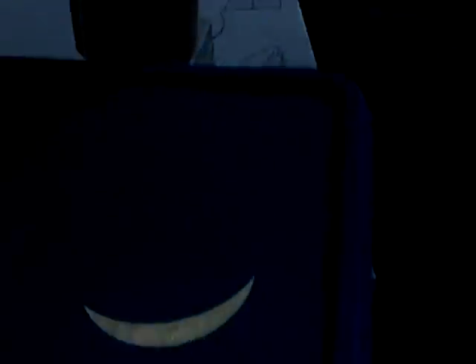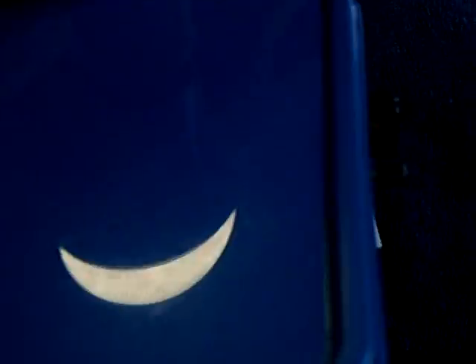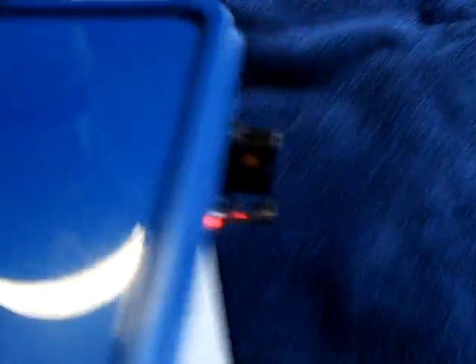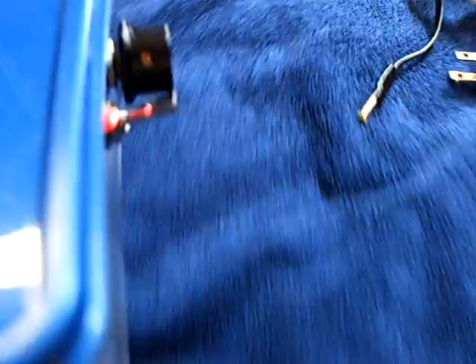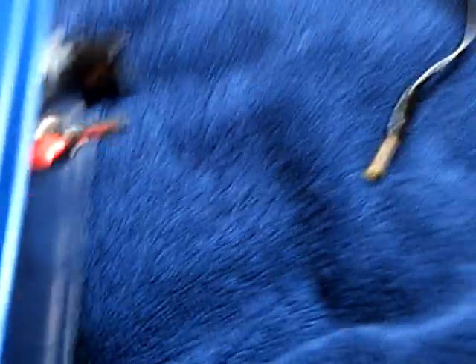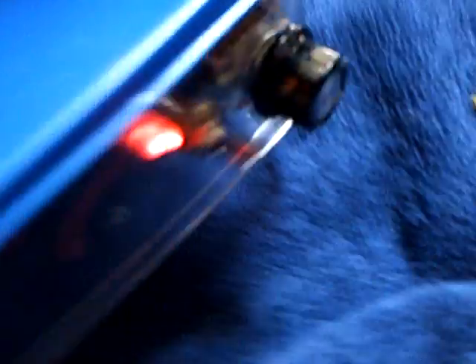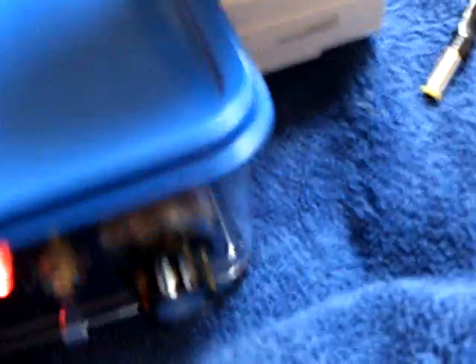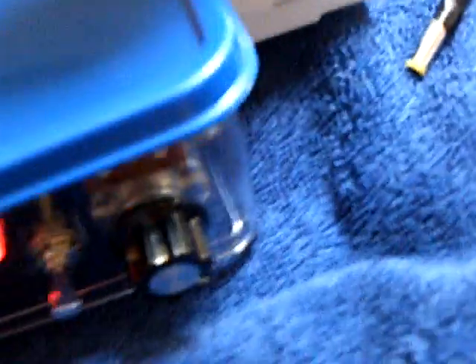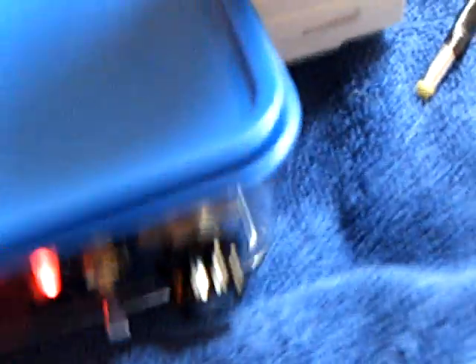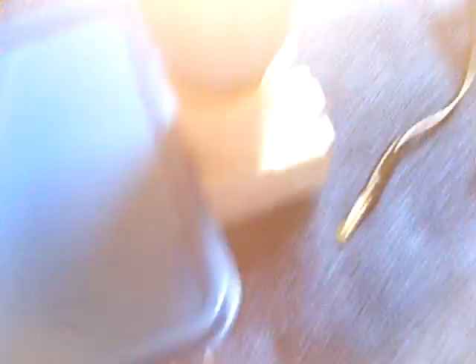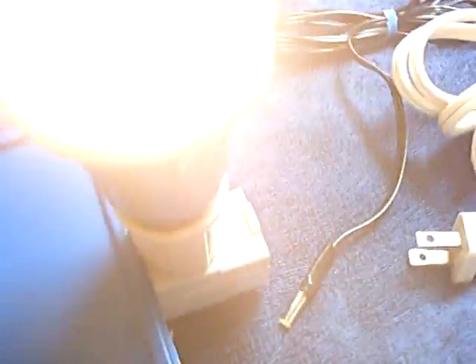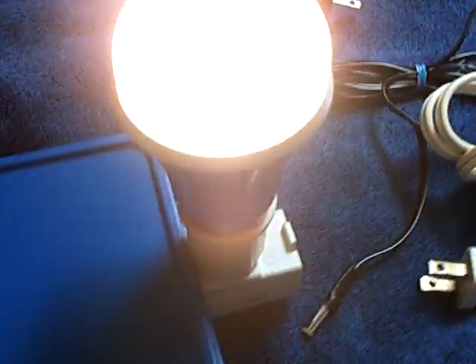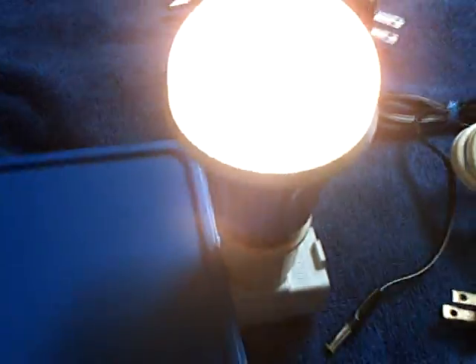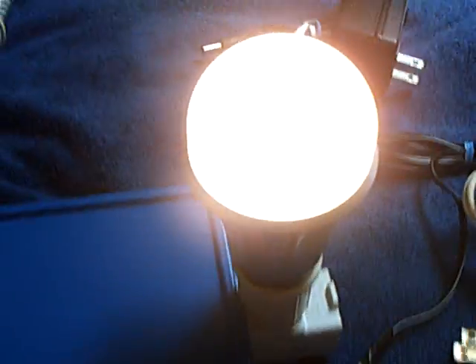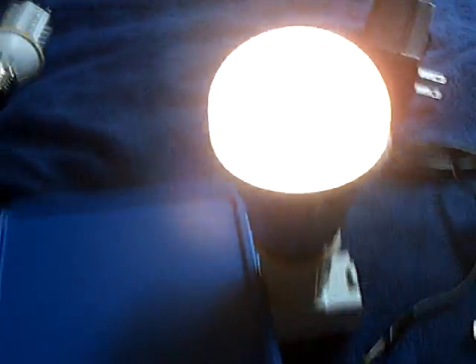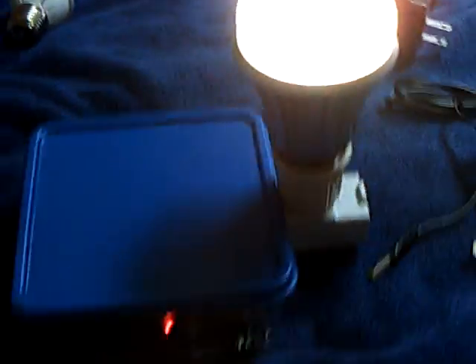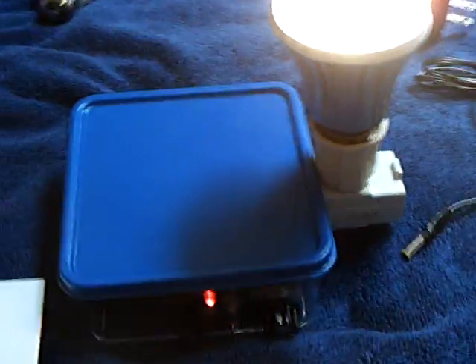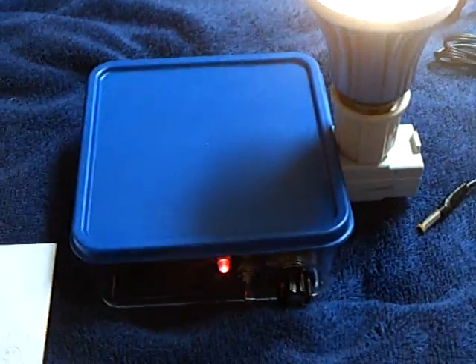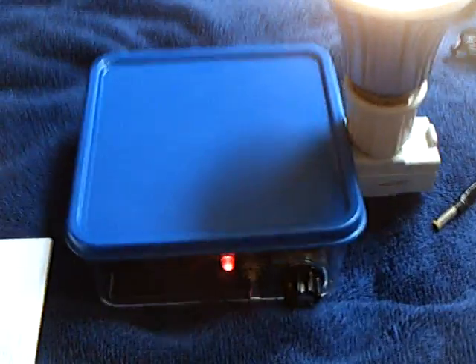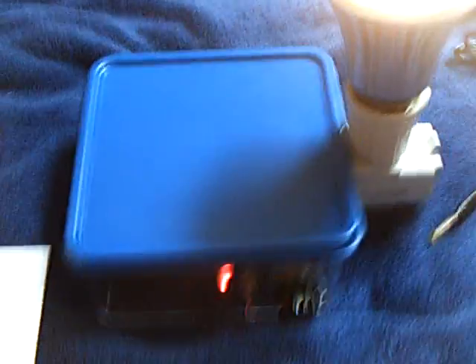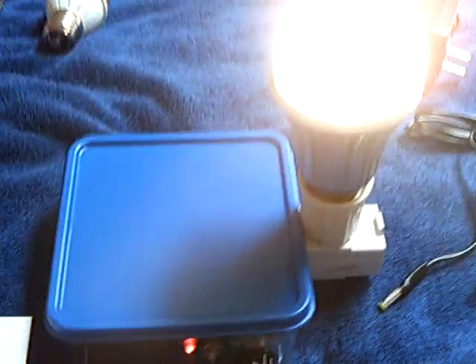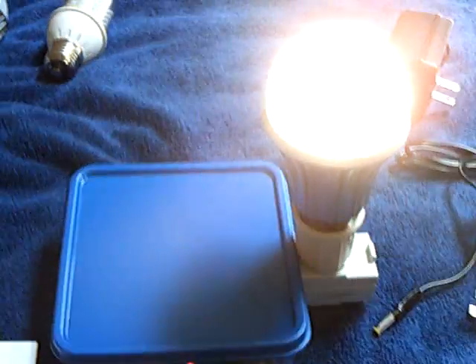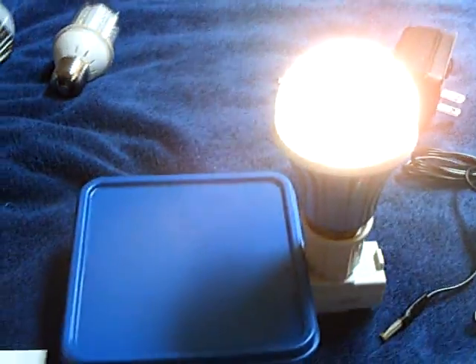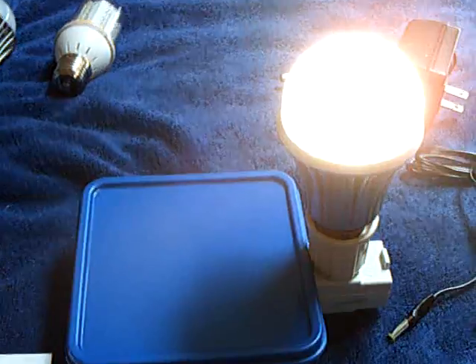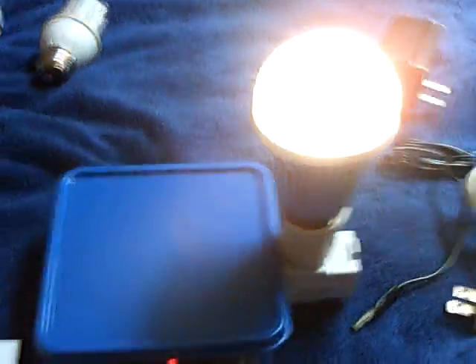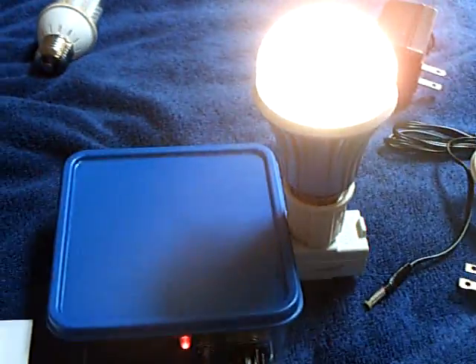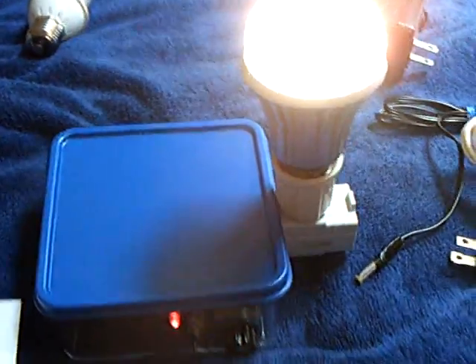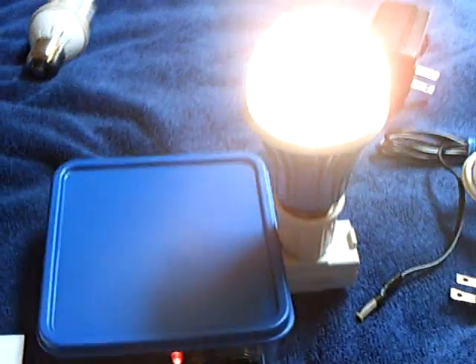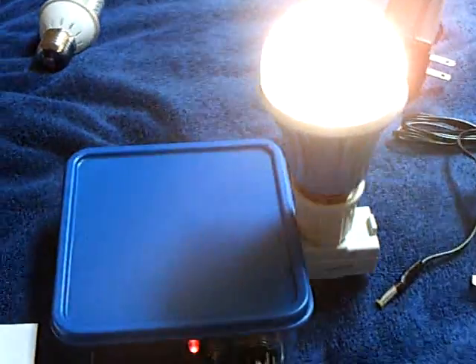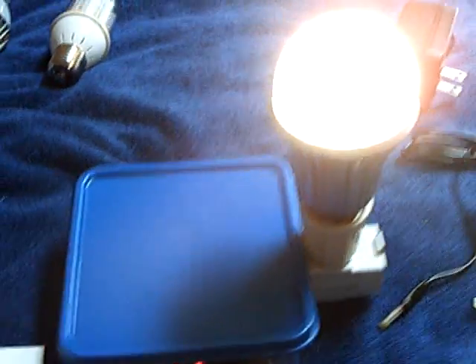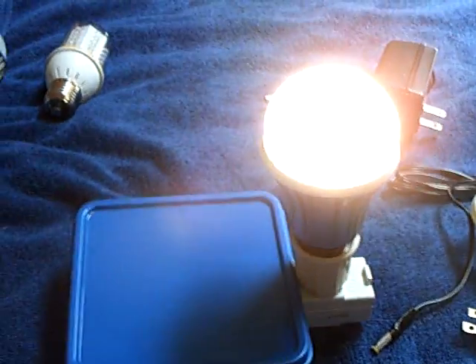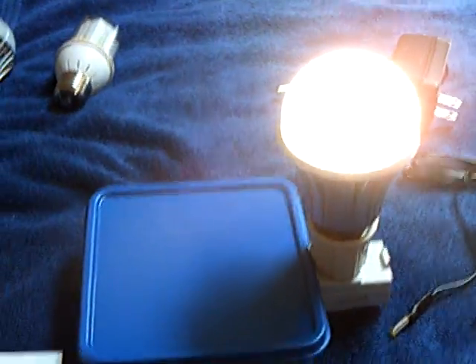This is just a simple inverter — that's all this is. But it runs in the kilohertz, so you really can't use it for other needs except for lighting. That's all this was invented for; the entire purpose was for lighting.